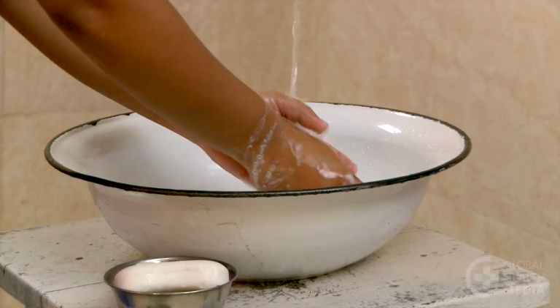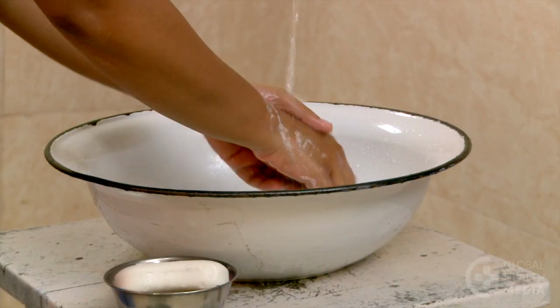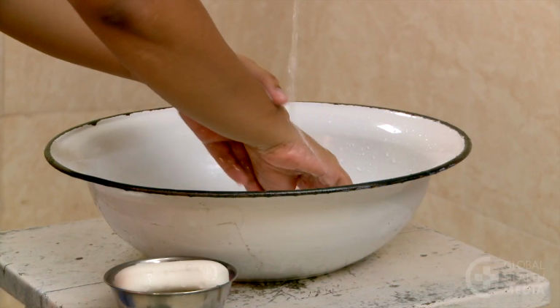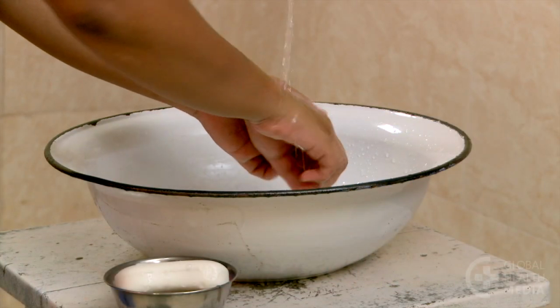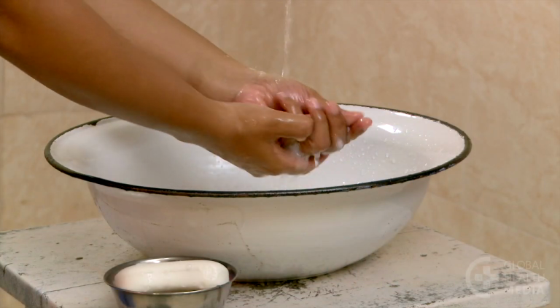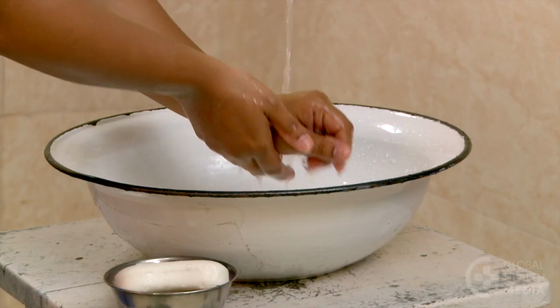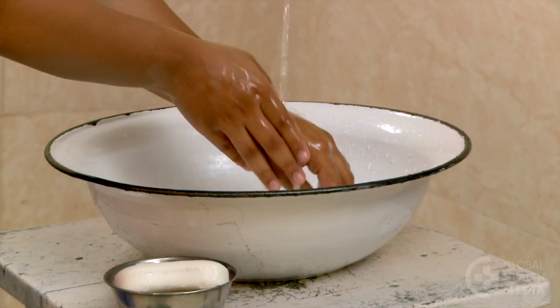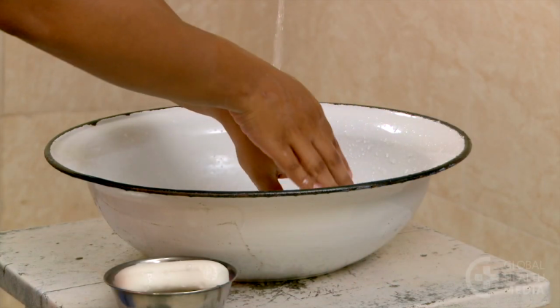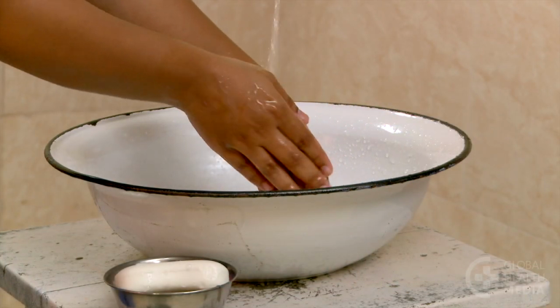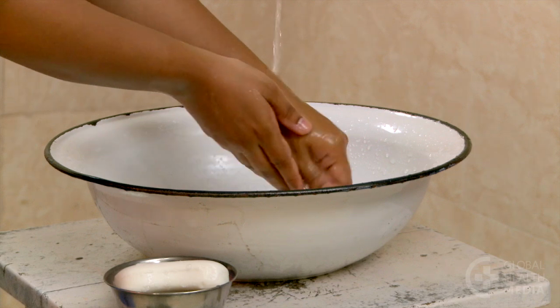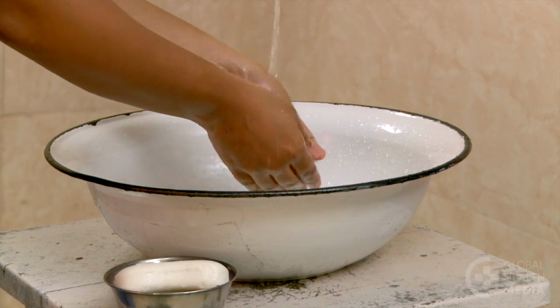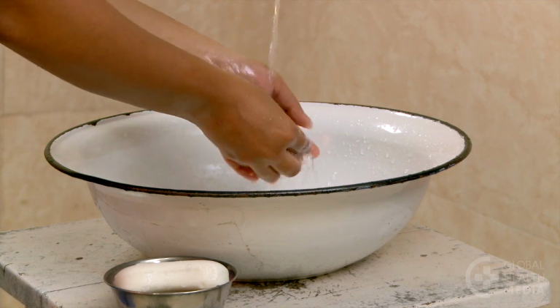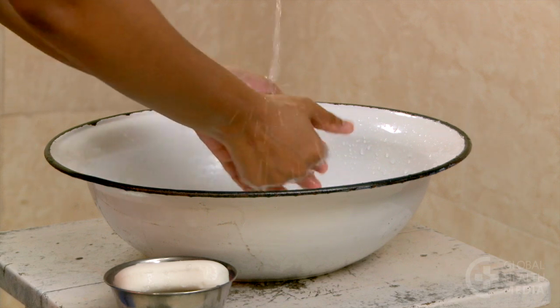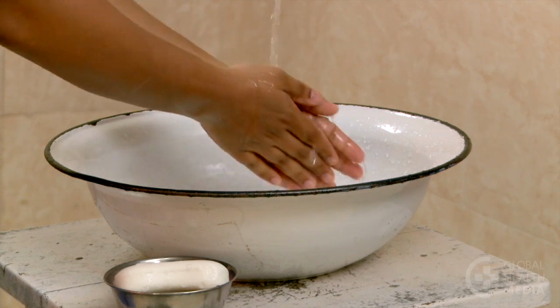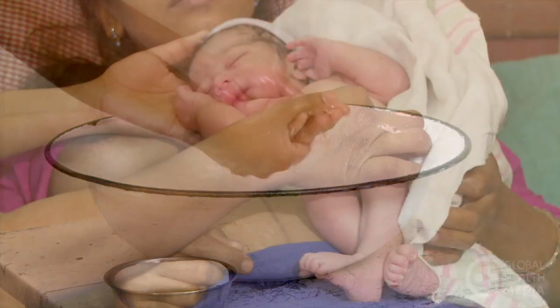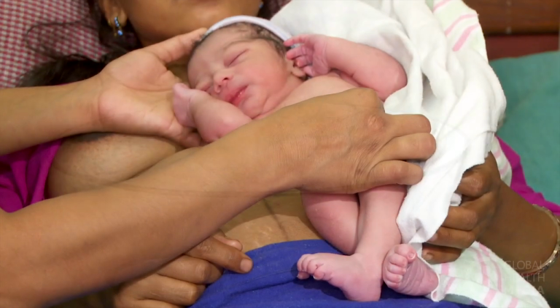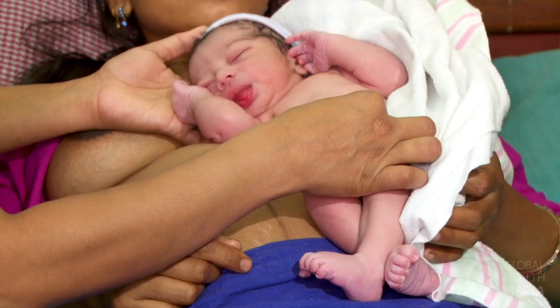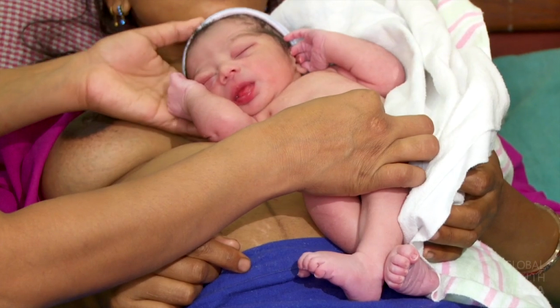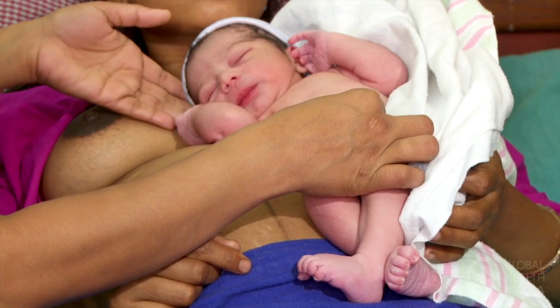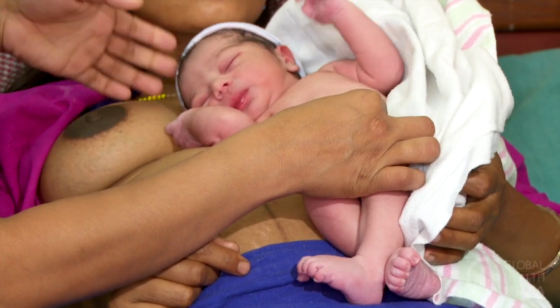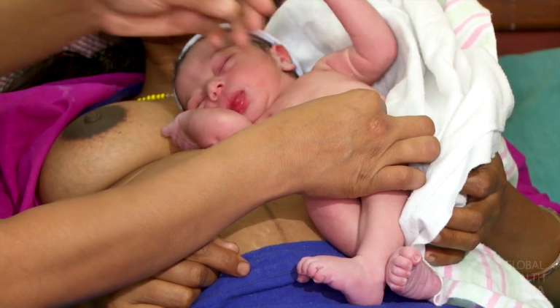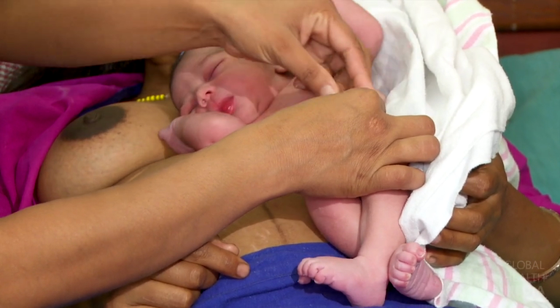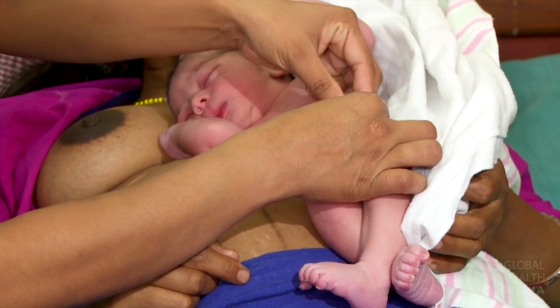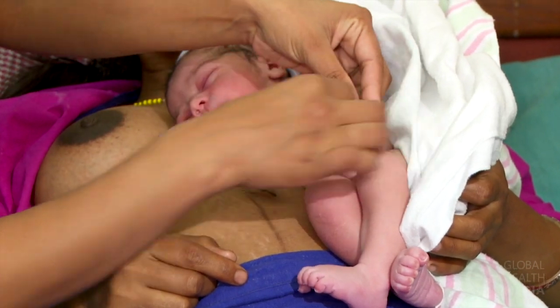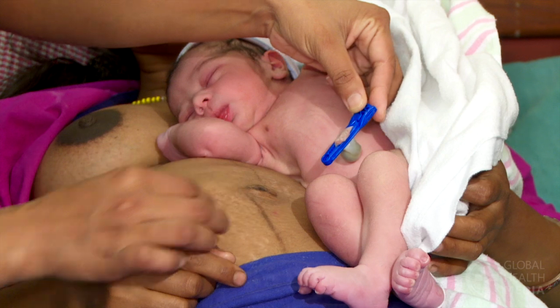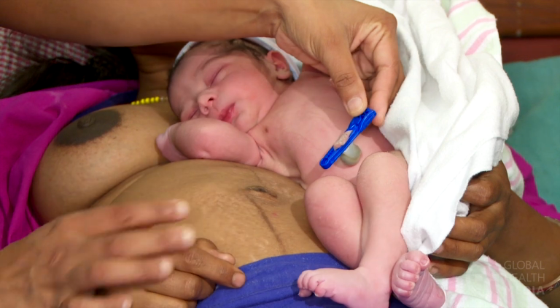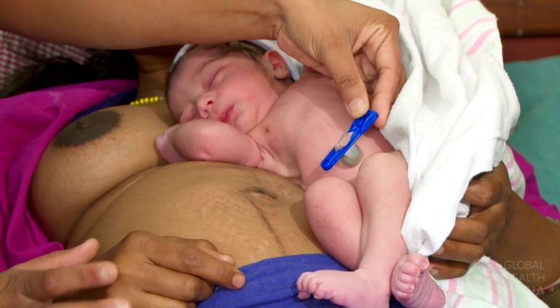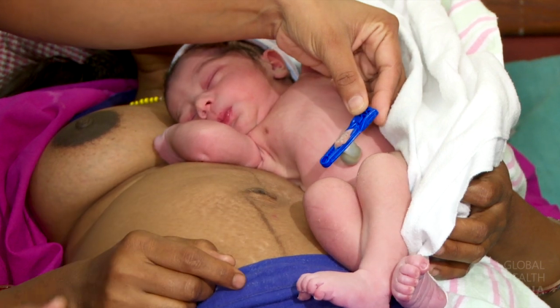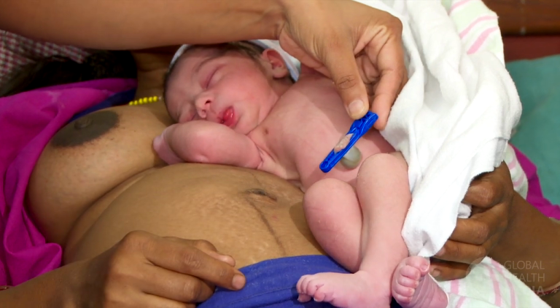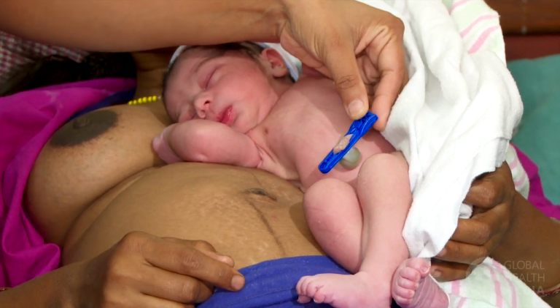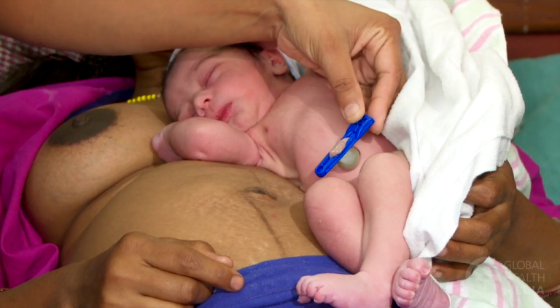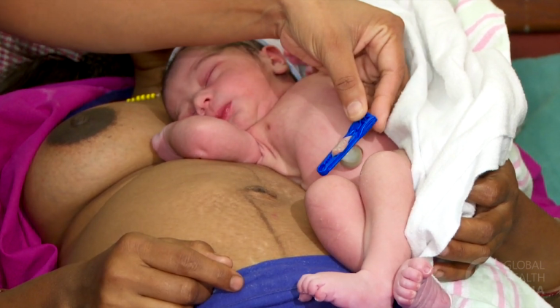Wash your hands with soap and water. Expose the cord stump while keeping the baby warm, skin to skin on the mother.